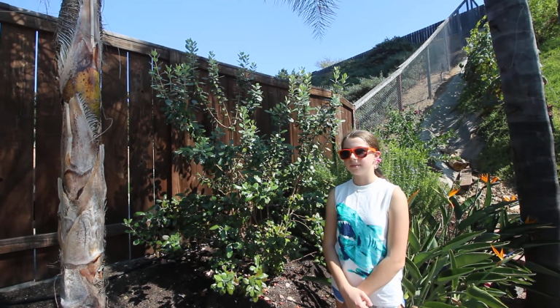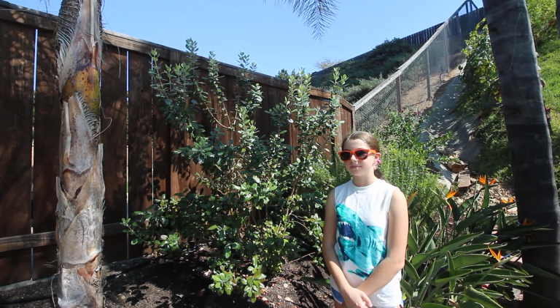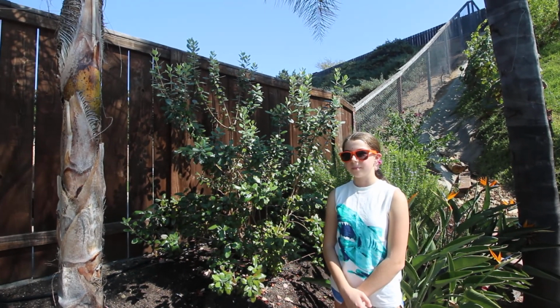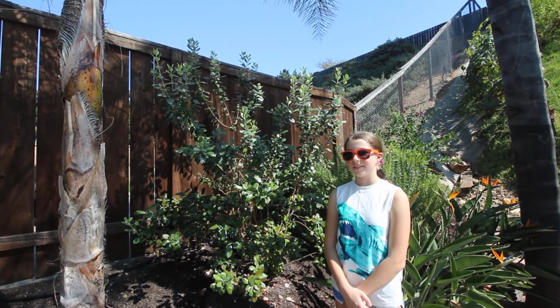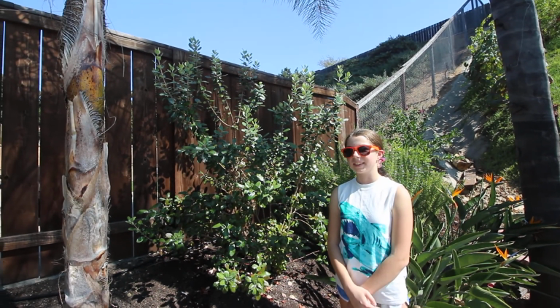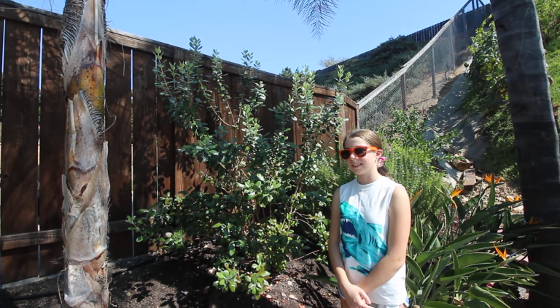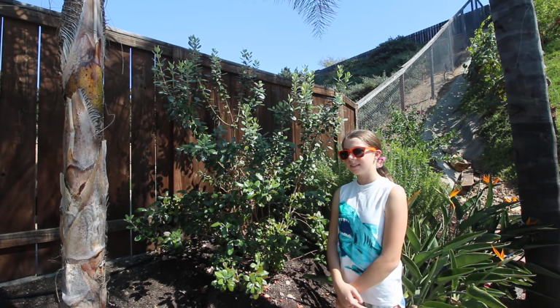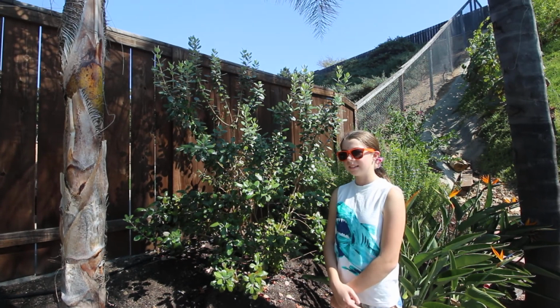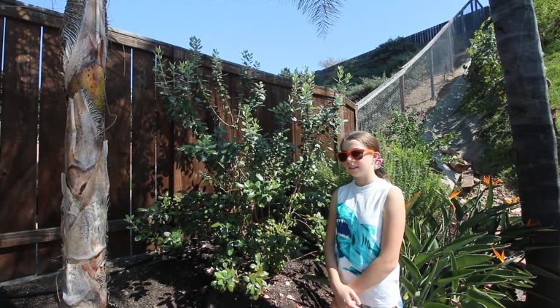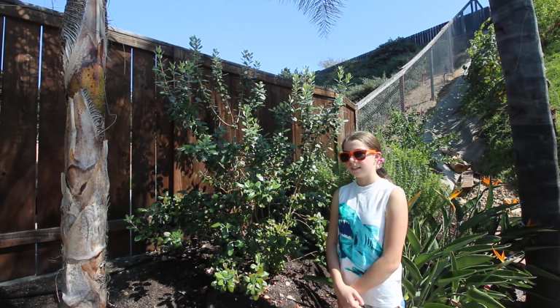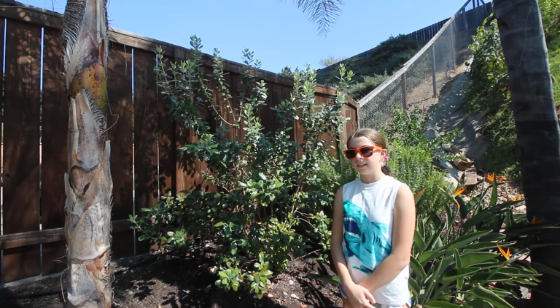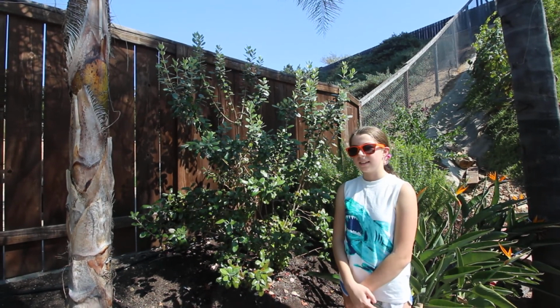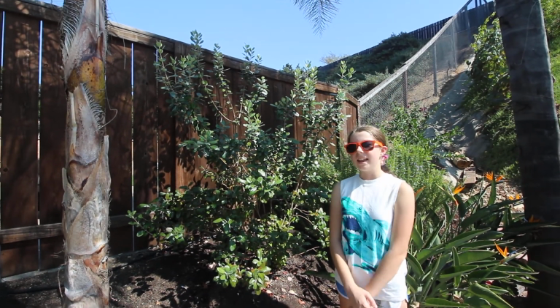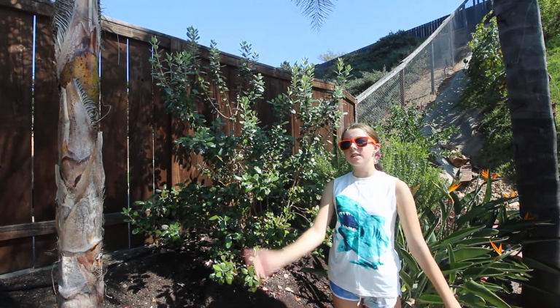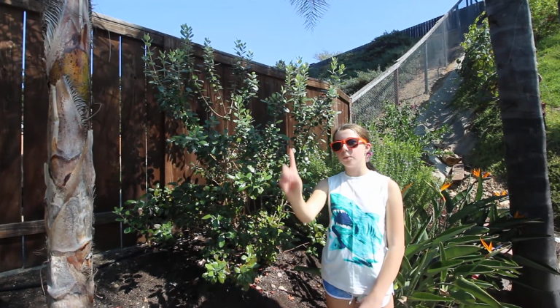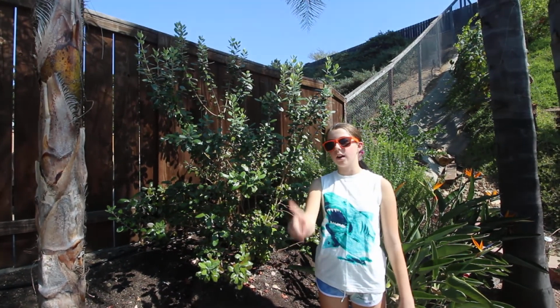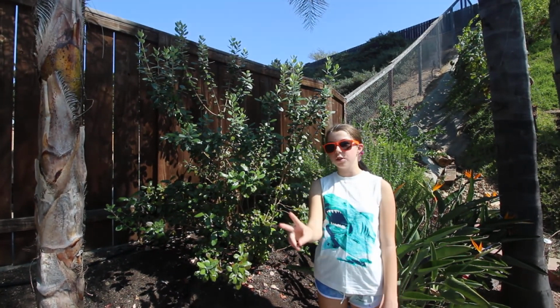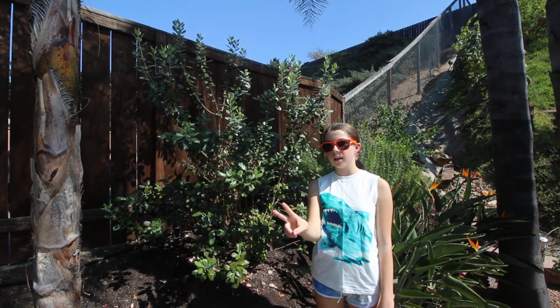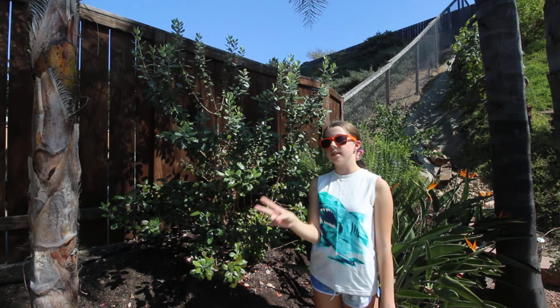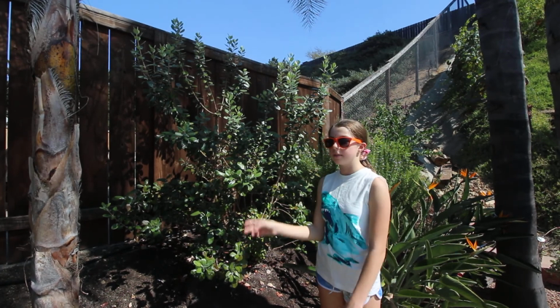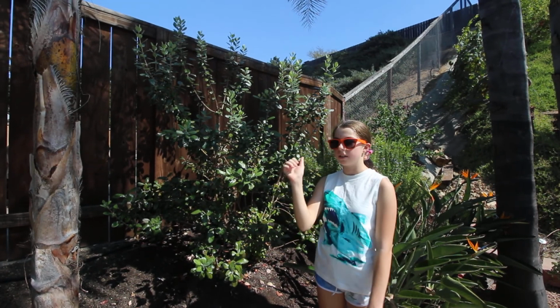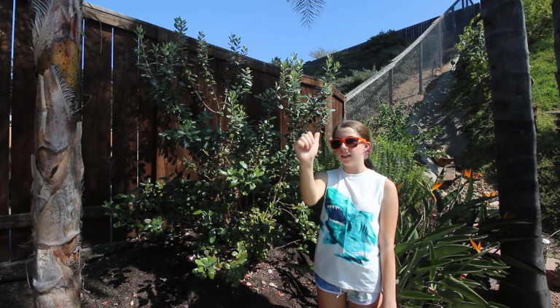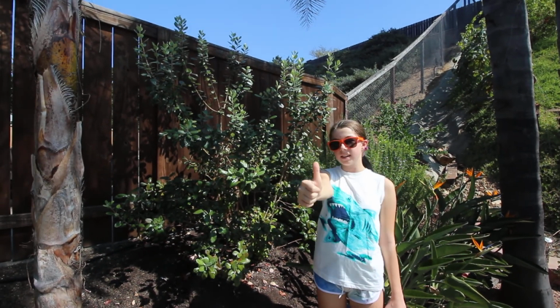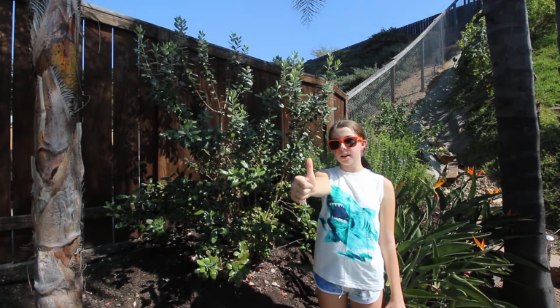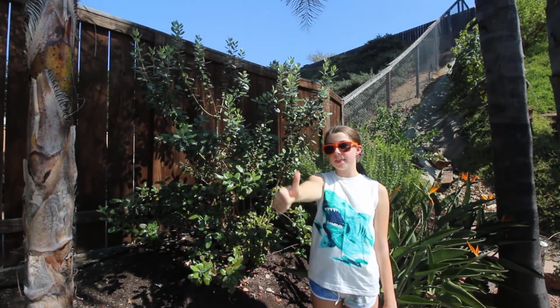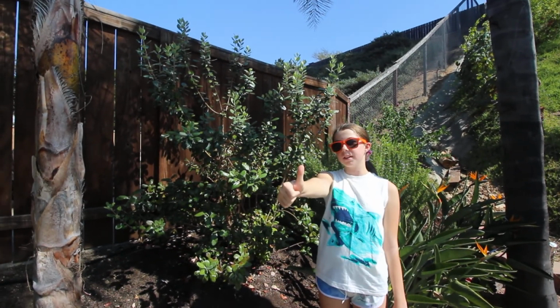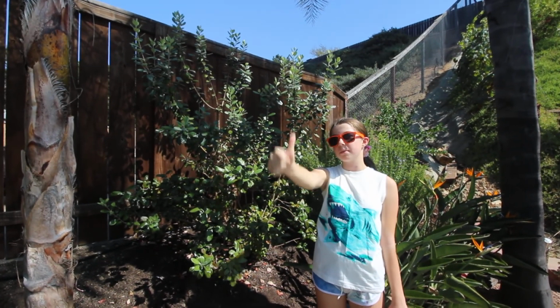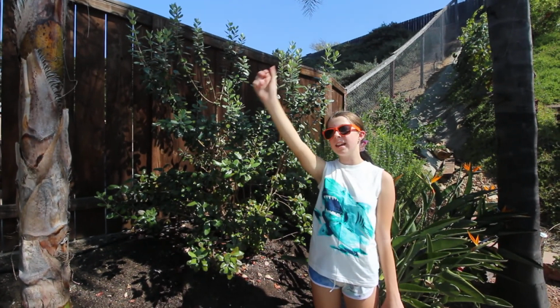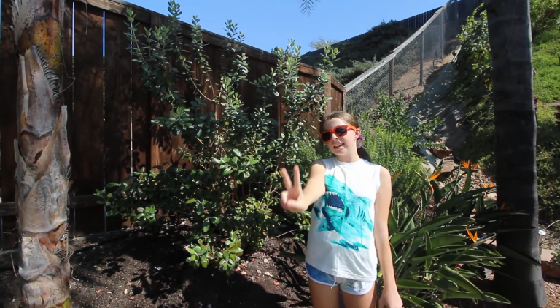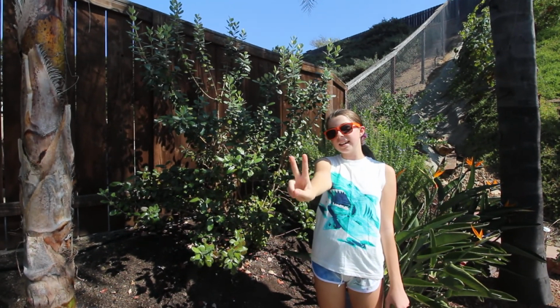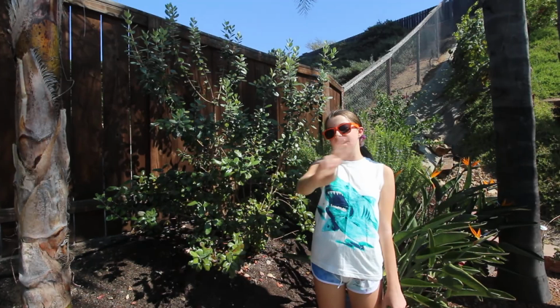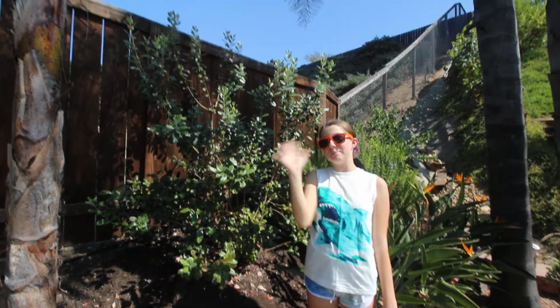That's the reason we're planting them — we love trying out new fruit. This is part one of our two-part series, so make sure to like and subscribe and hit the notification button. Eat clean and eat green — bye!